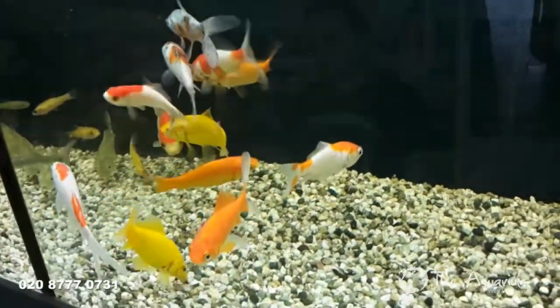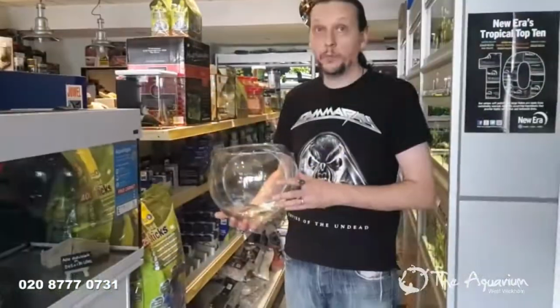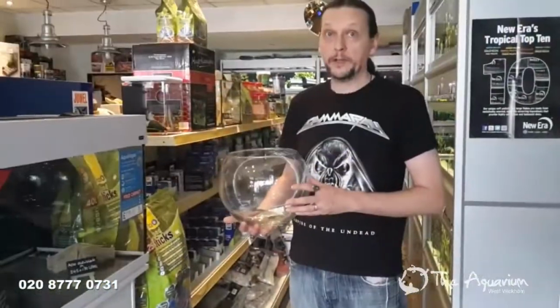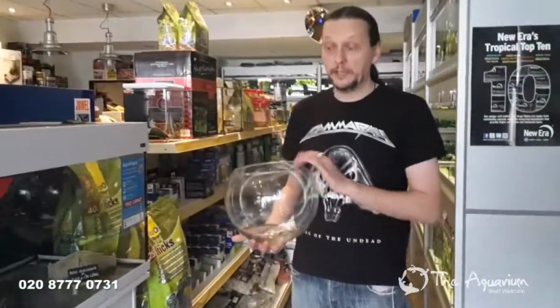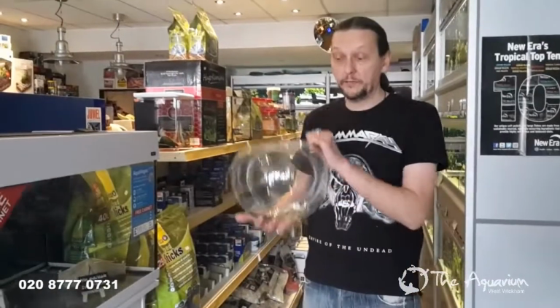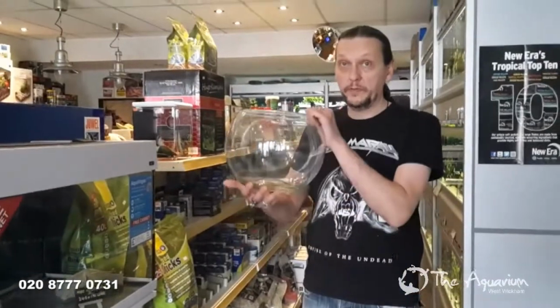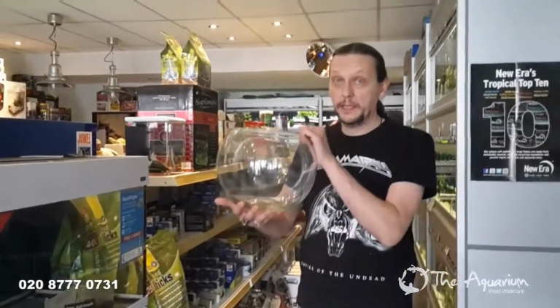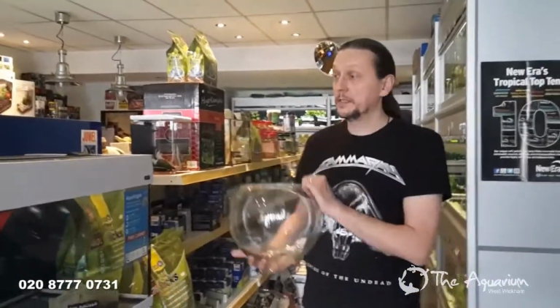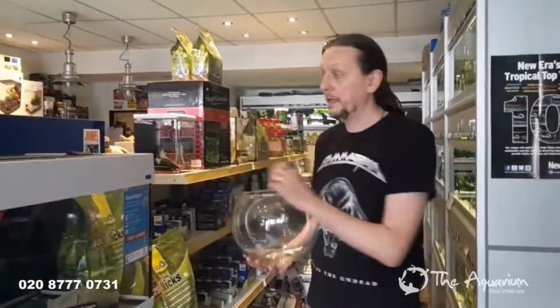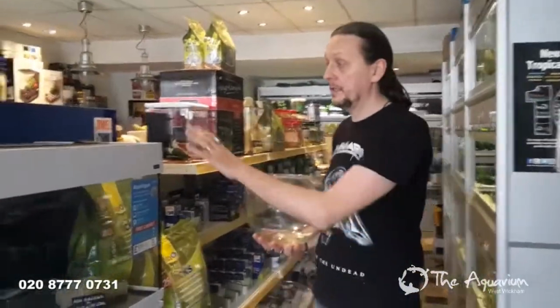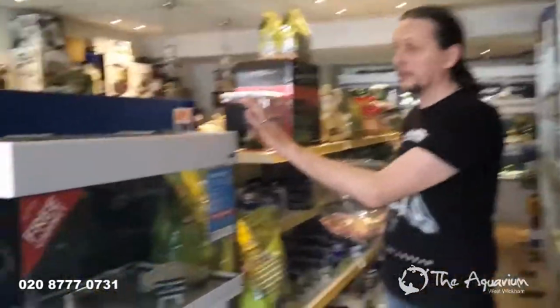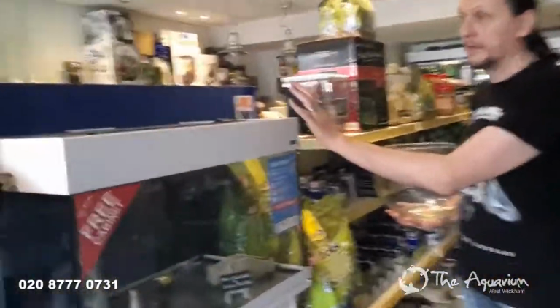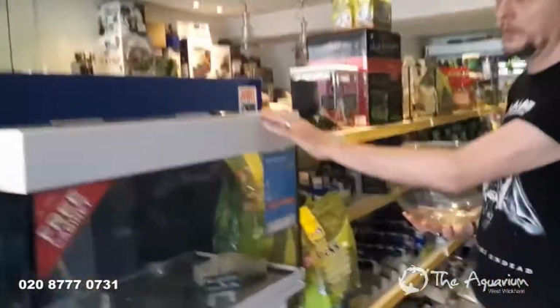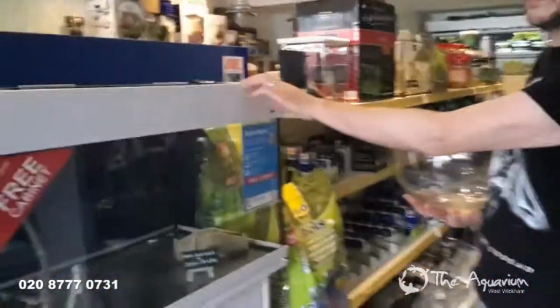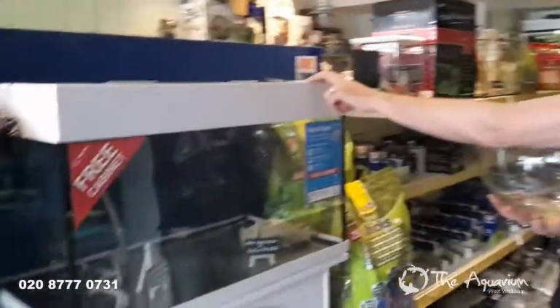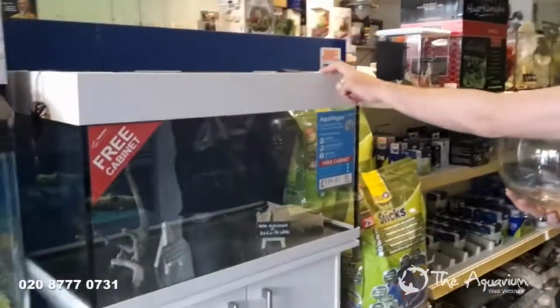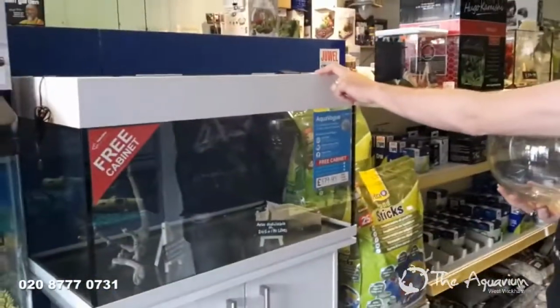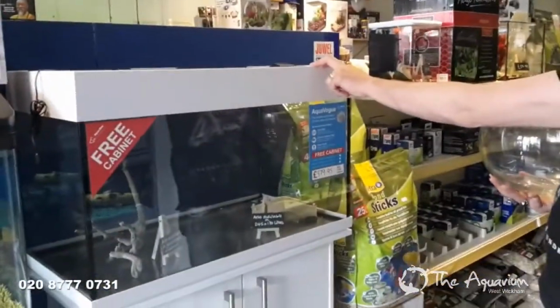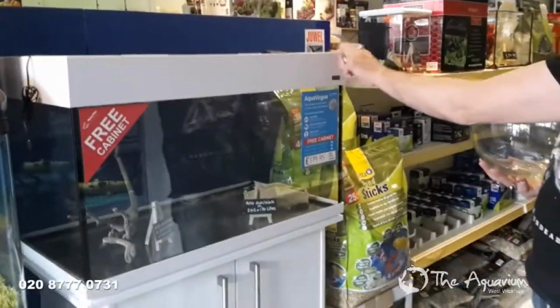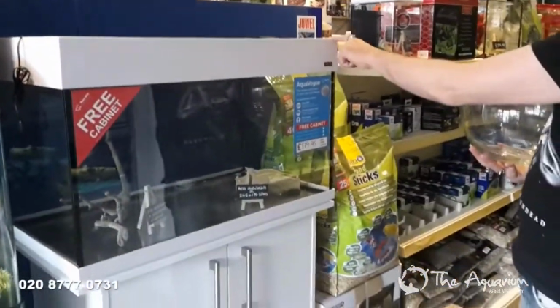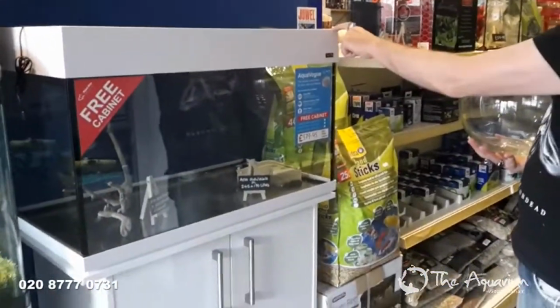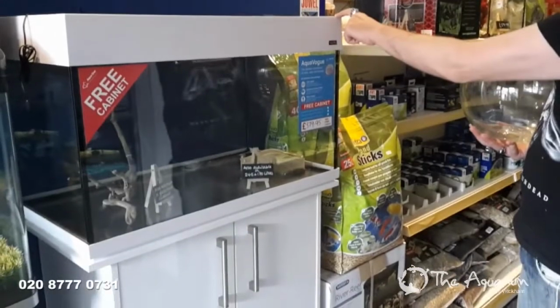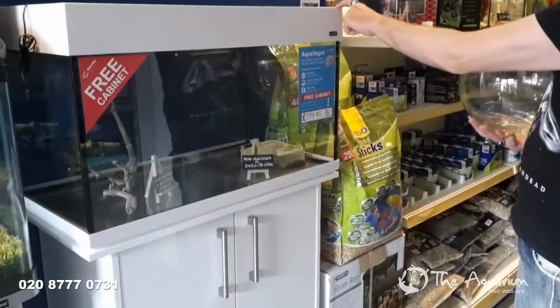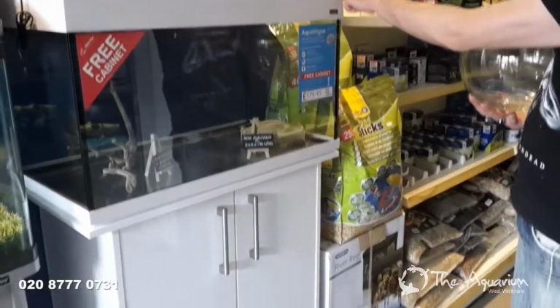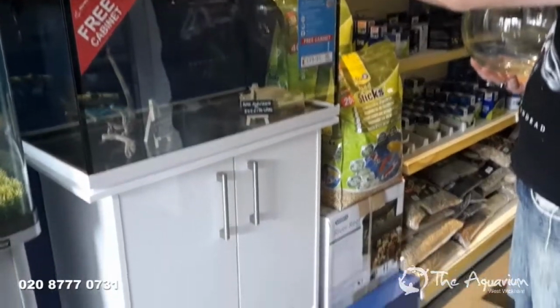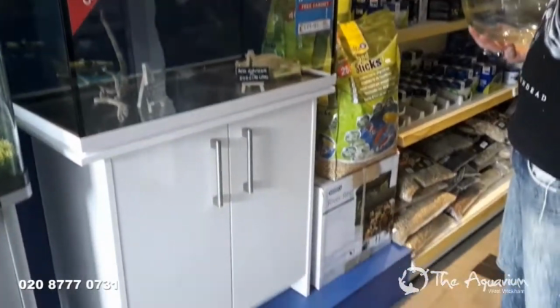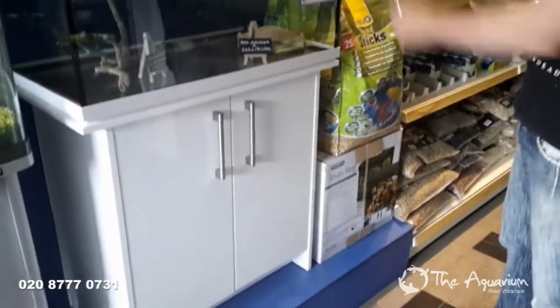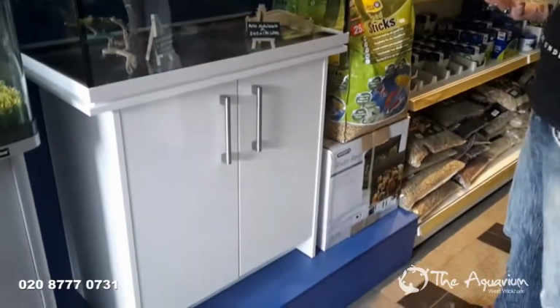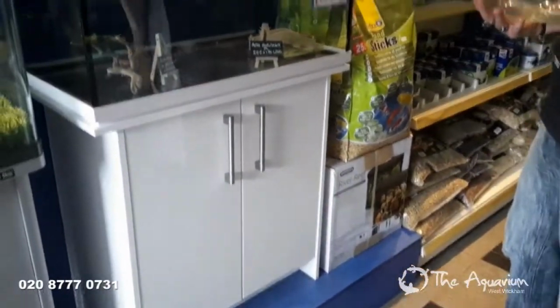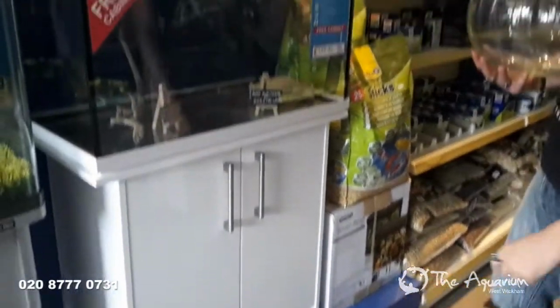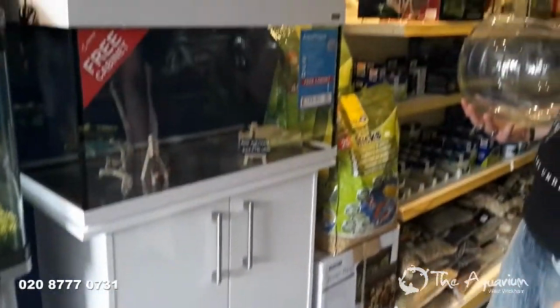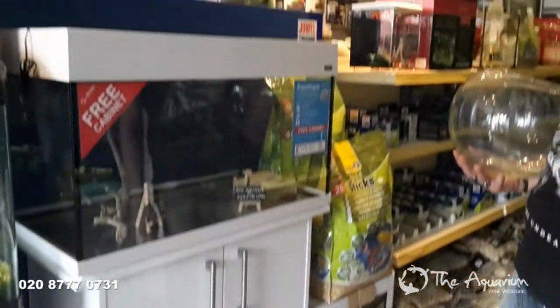So what you actually need, rather than this, is a tank — something along this size. It's actually 135 litres.